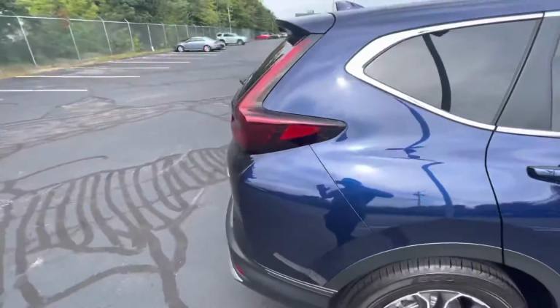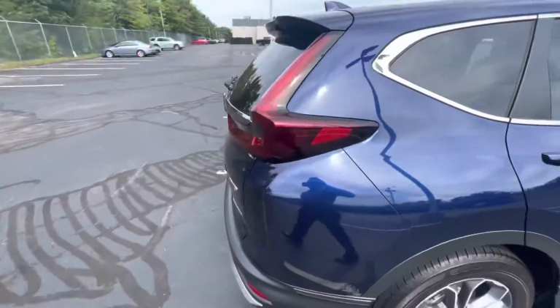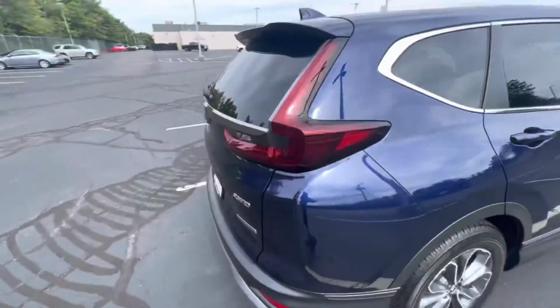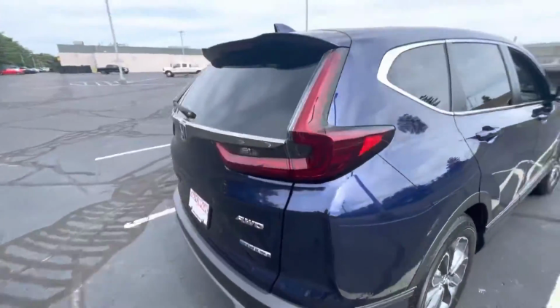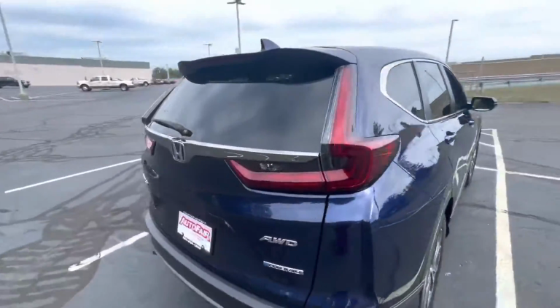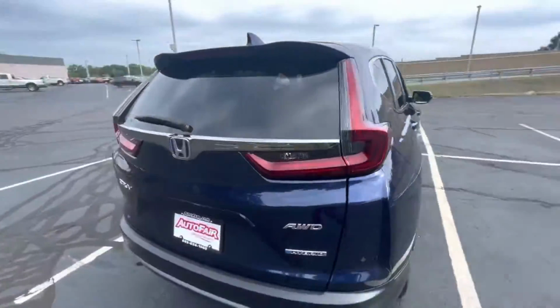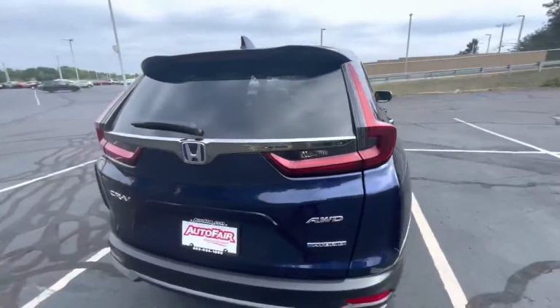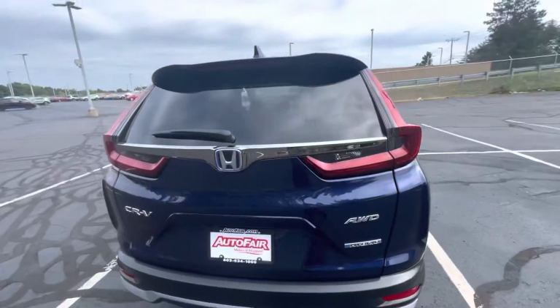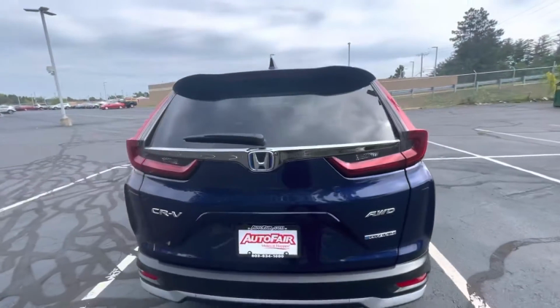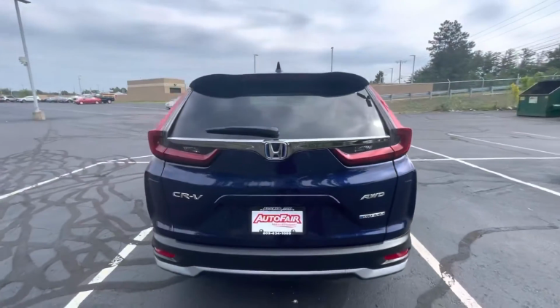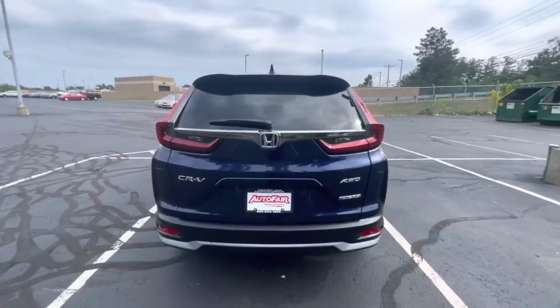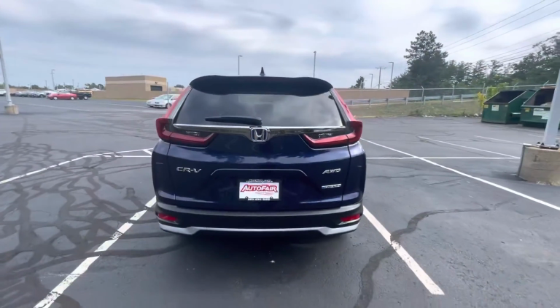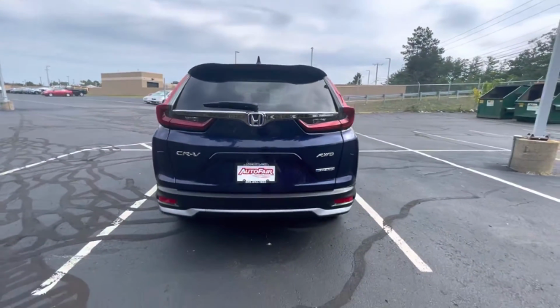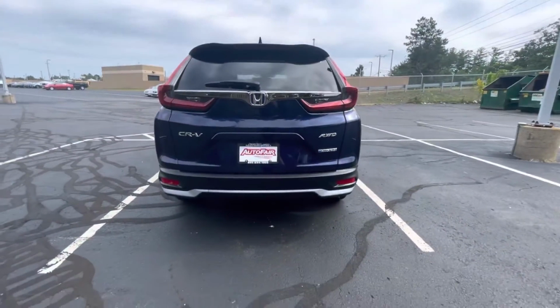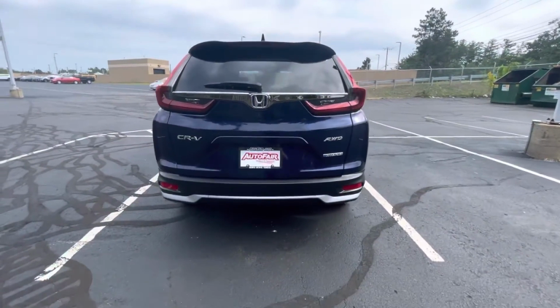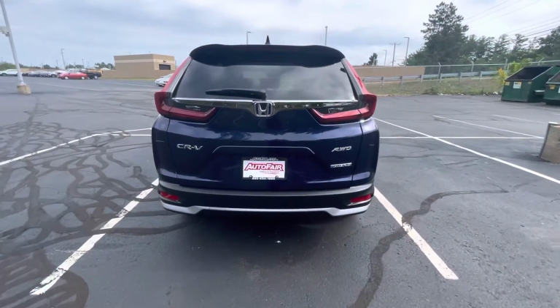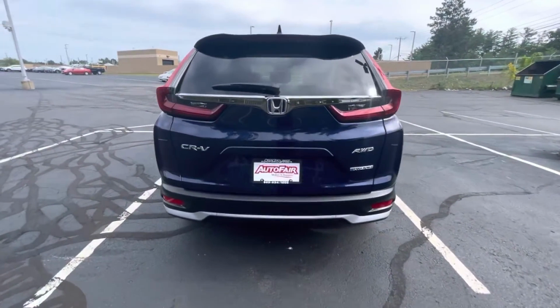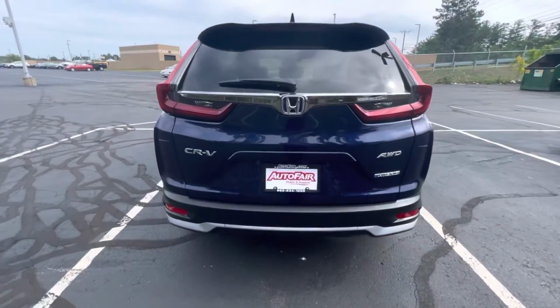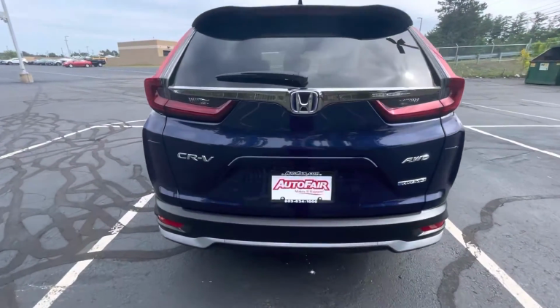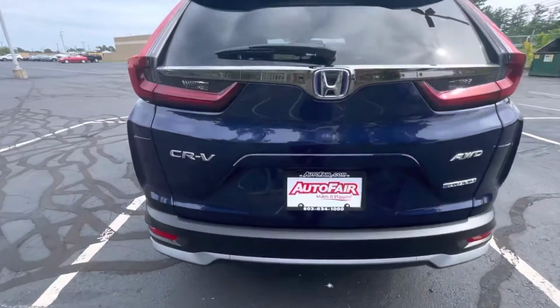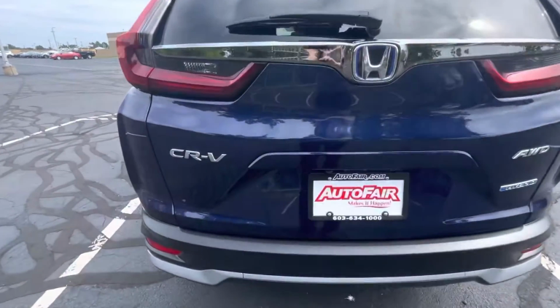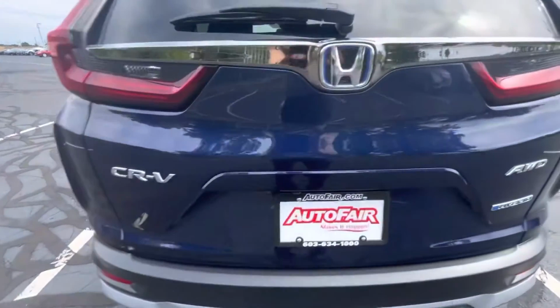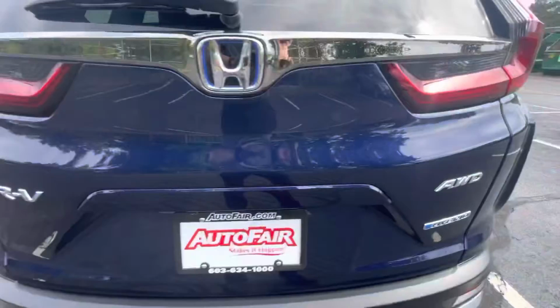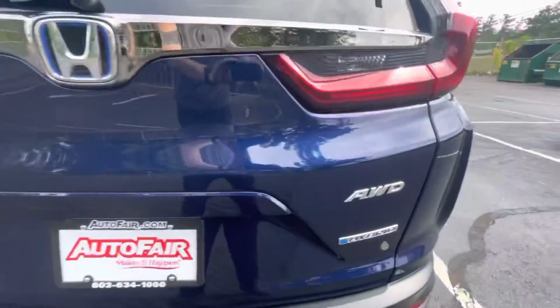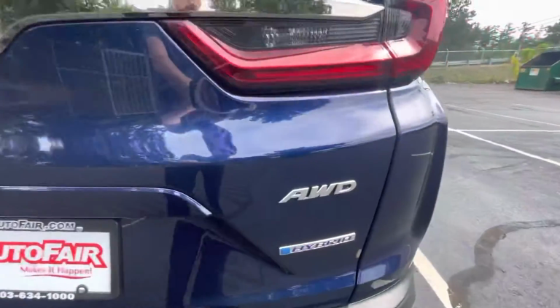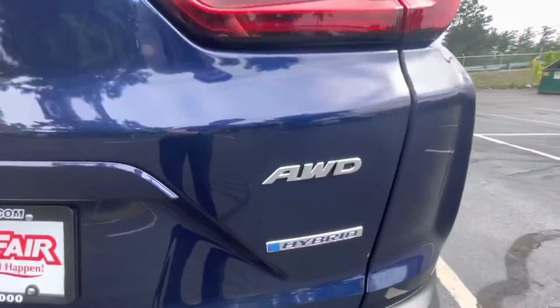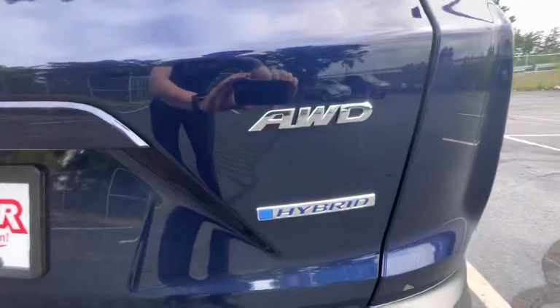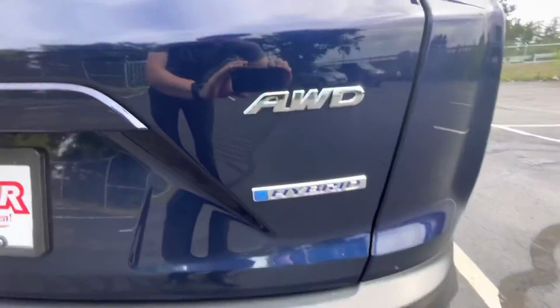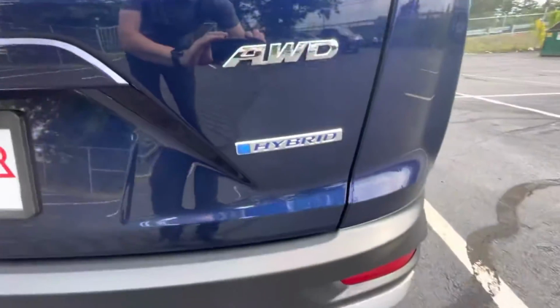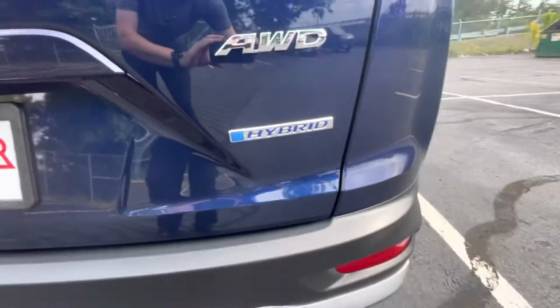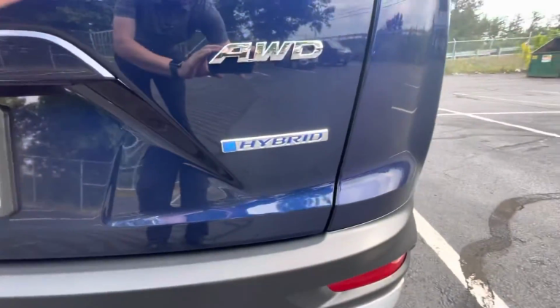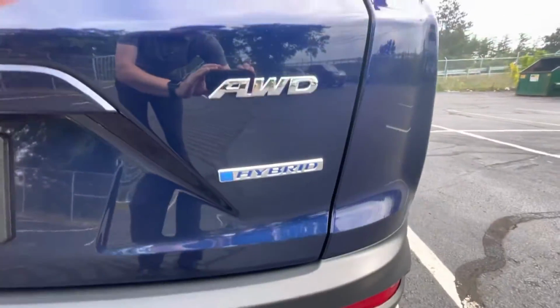Now let's make our way to the back of the CR-V. Same aggressive look in the back — very nice. You've got your CR-V badge on the left right here, all-wheel drive badge on the right, as well as your hybrid badge.